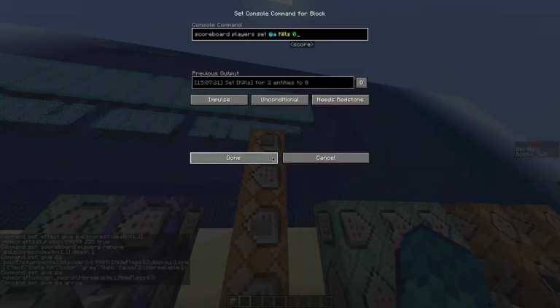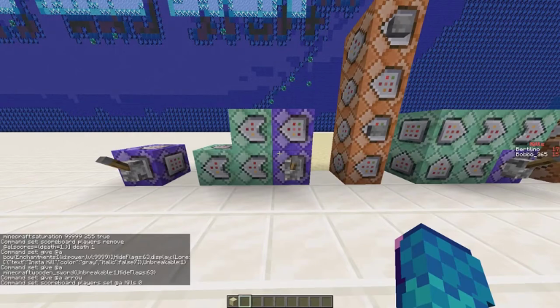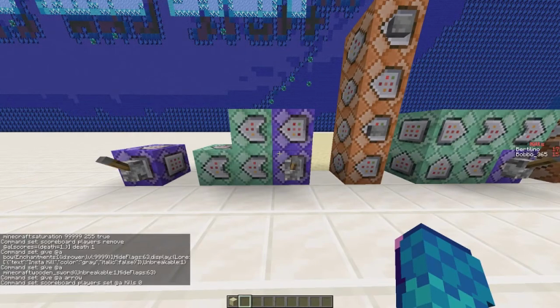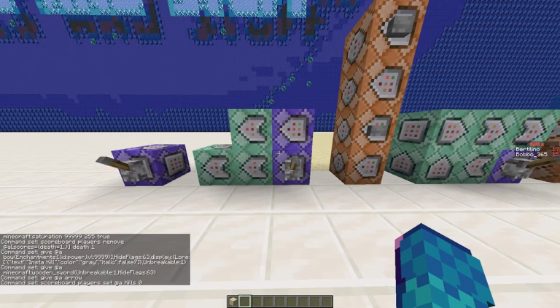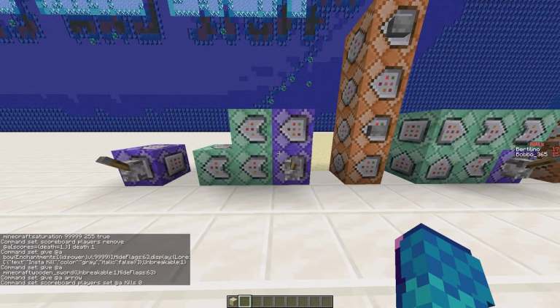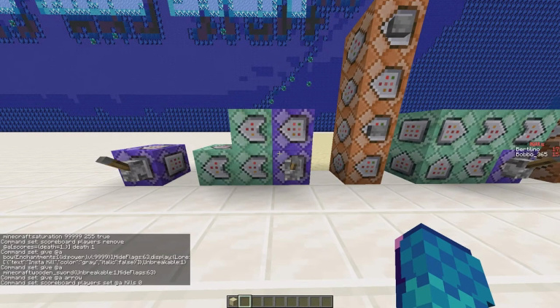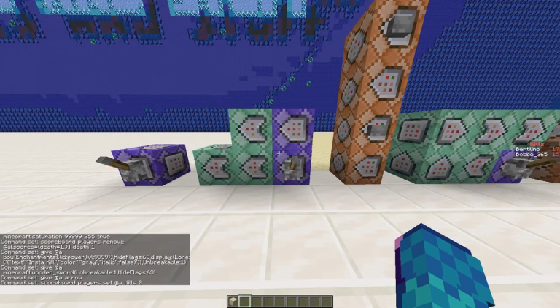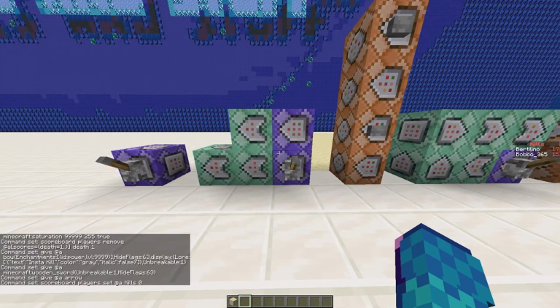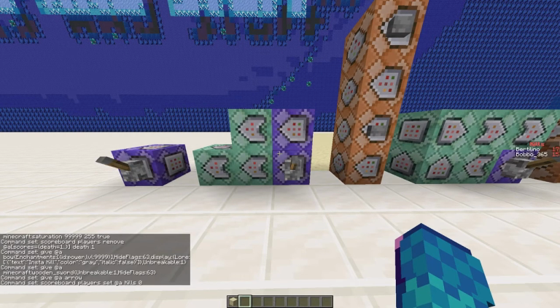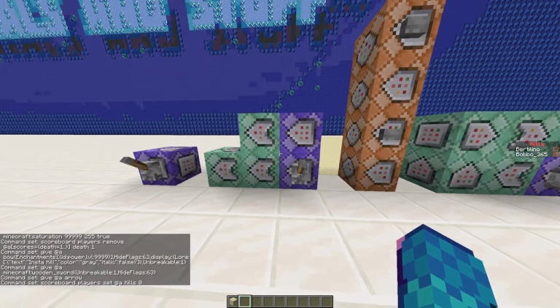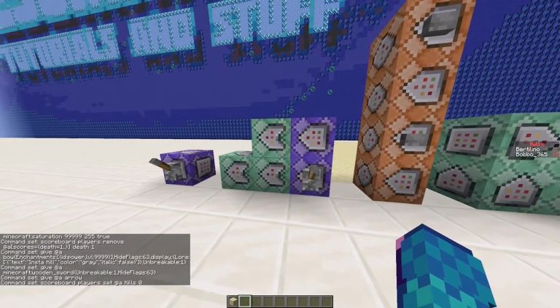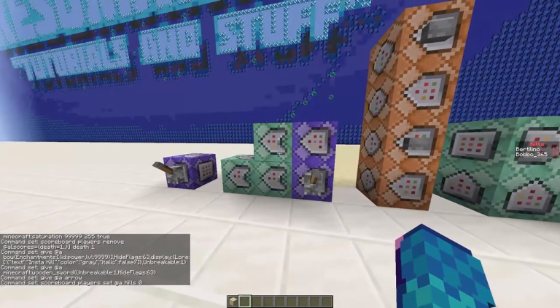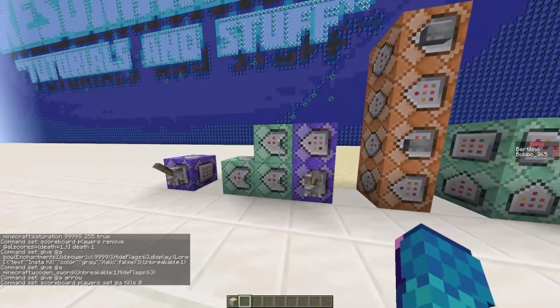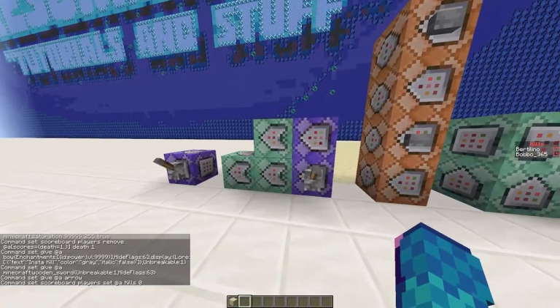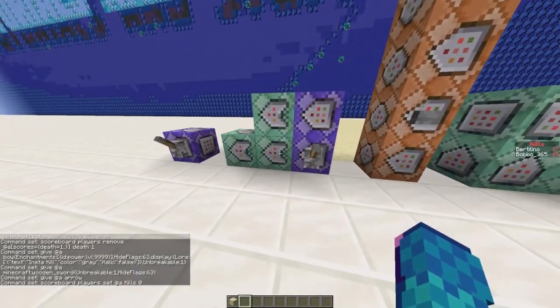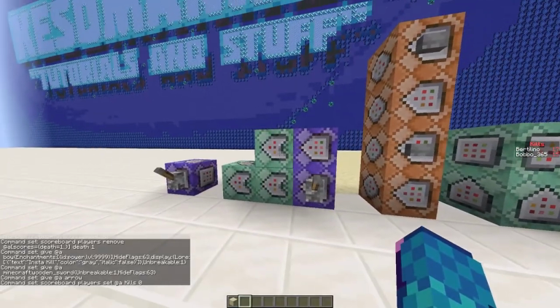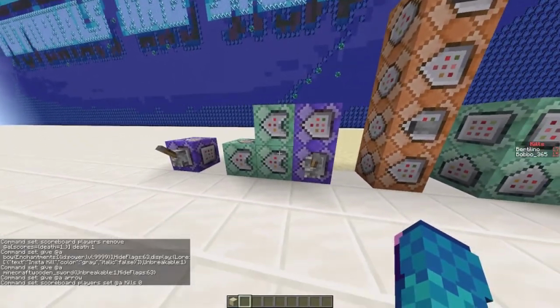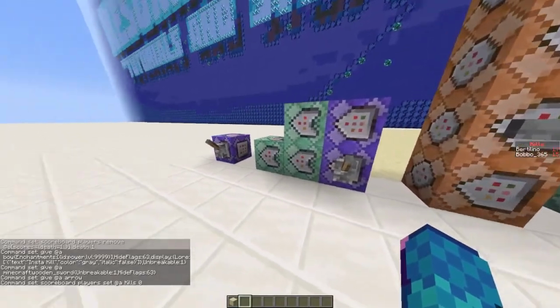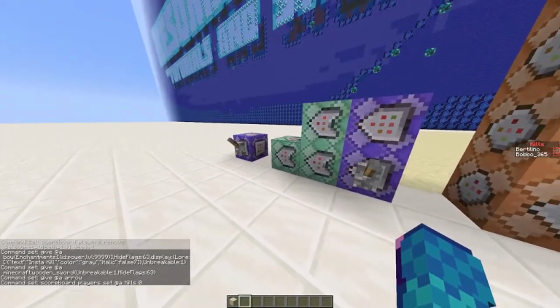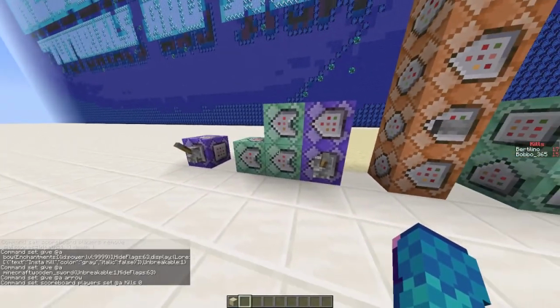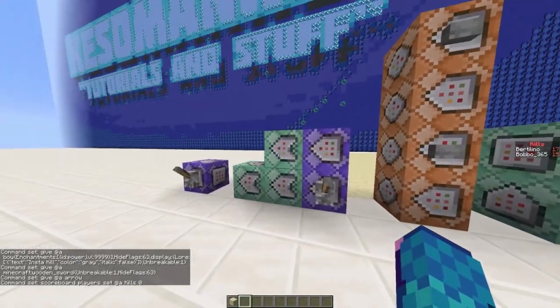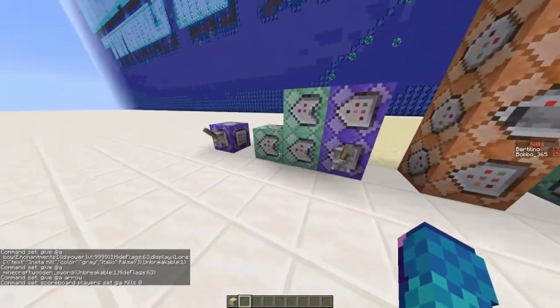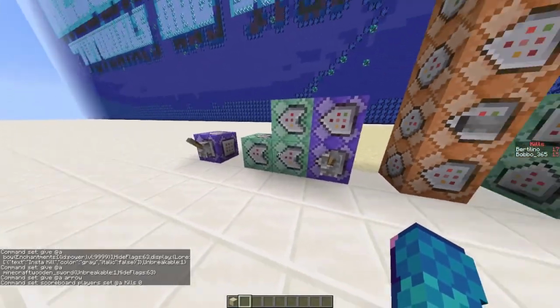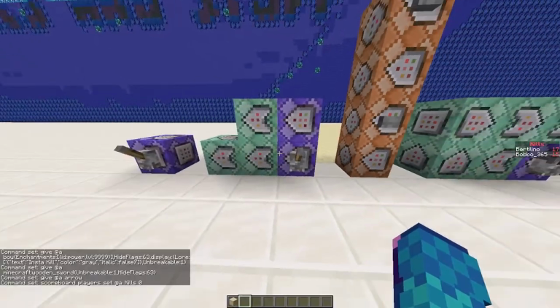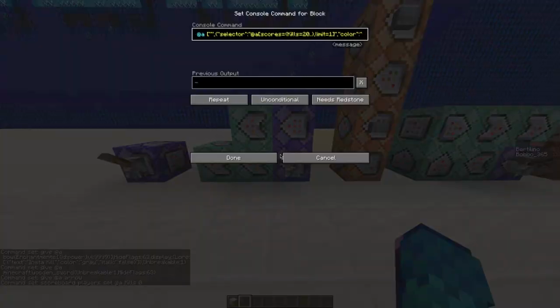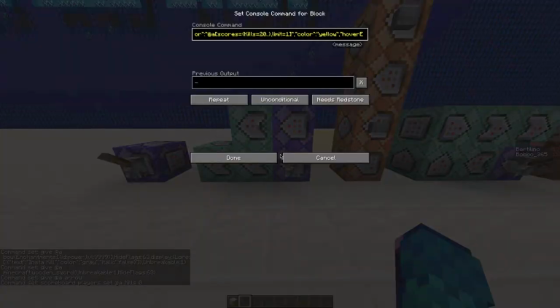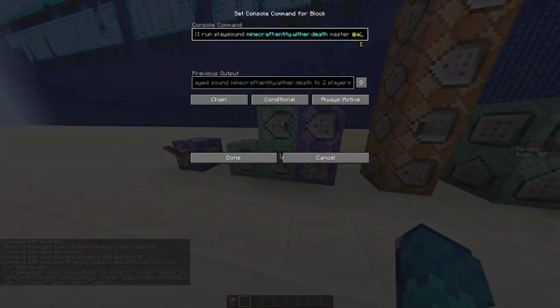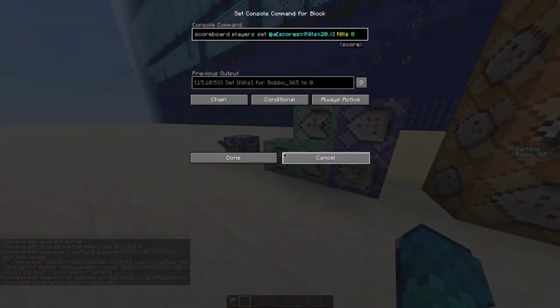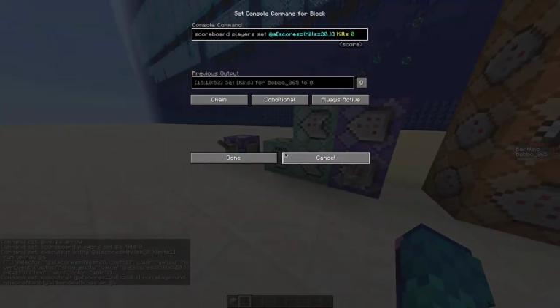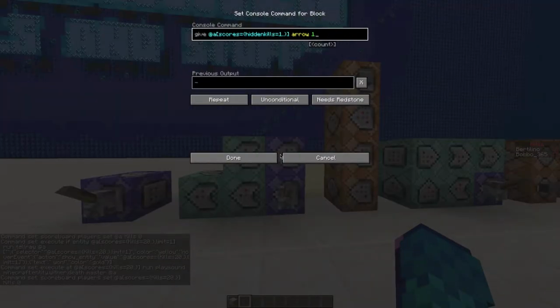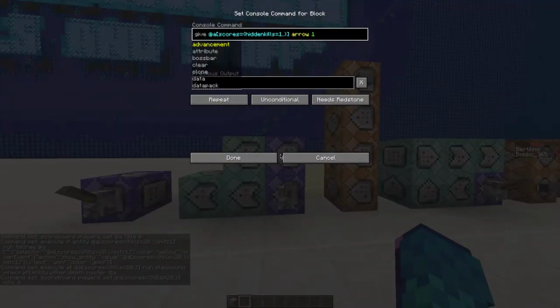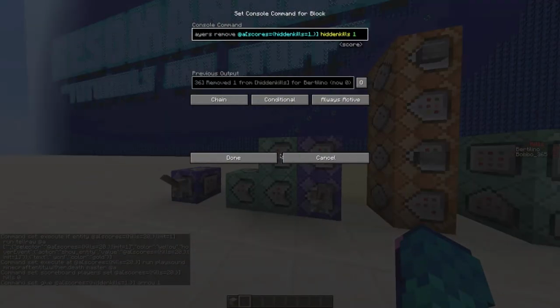The next part is making it so a player can win and giving players an arrow for a kill. We use this setup with two repeat command blocks and three chain always-active and conditional blocks. The bottom row handles winning and the top row handles kill rewards.